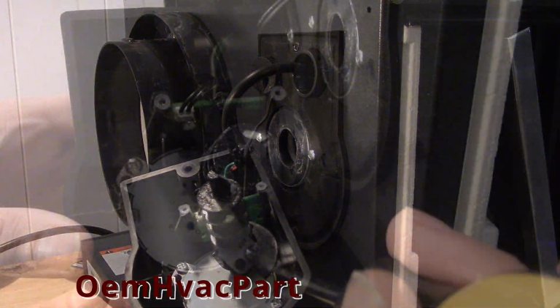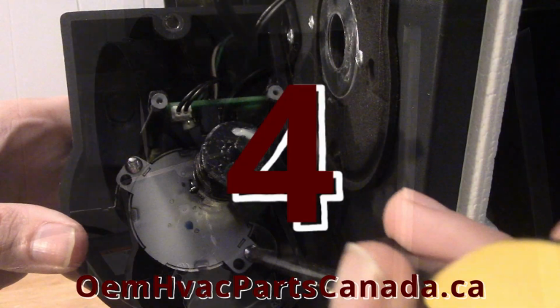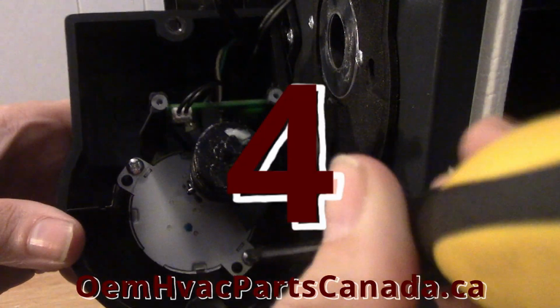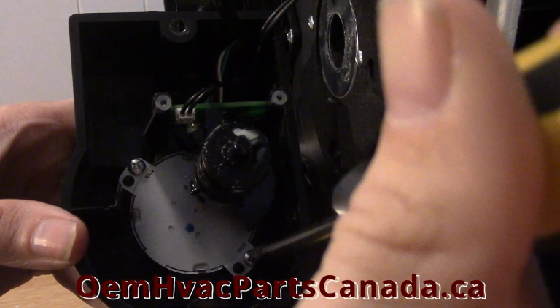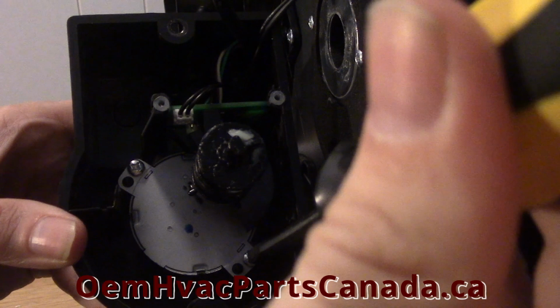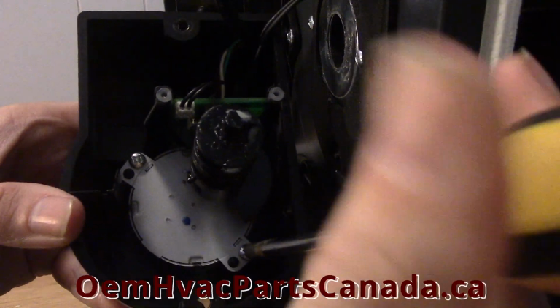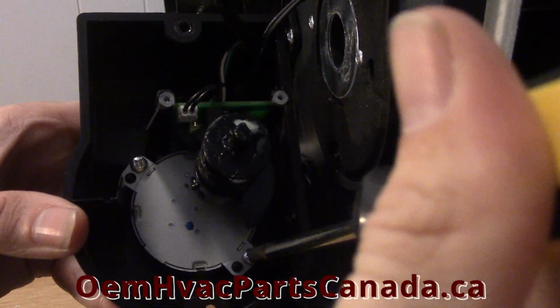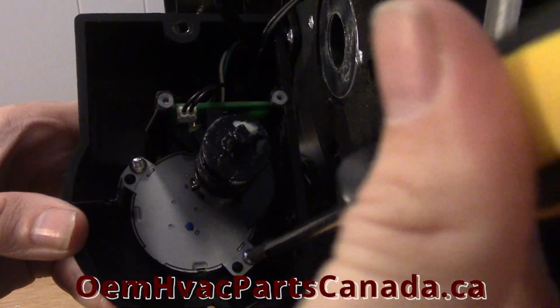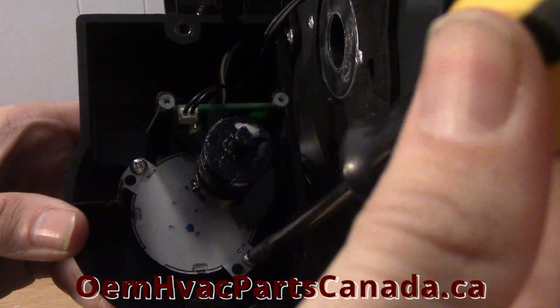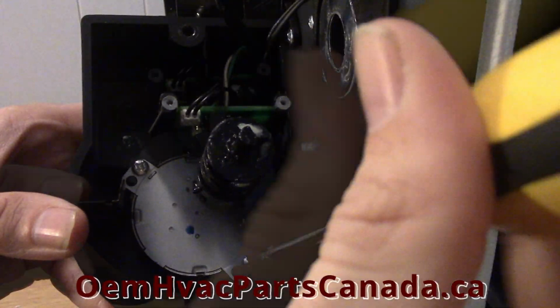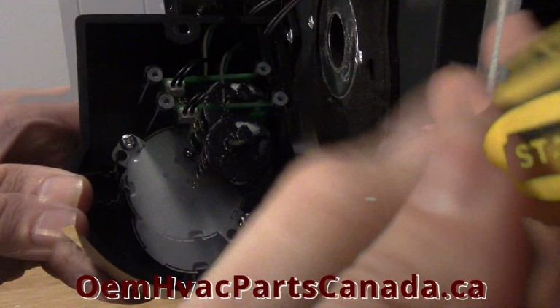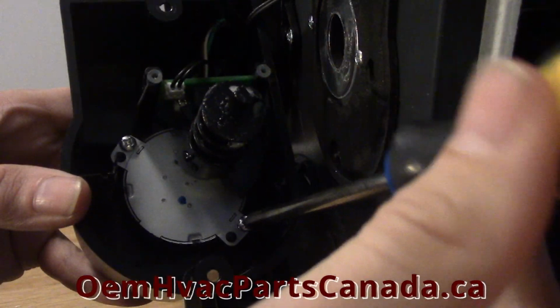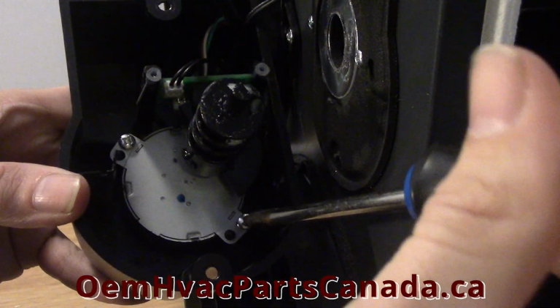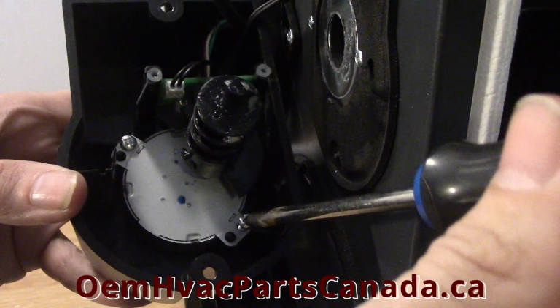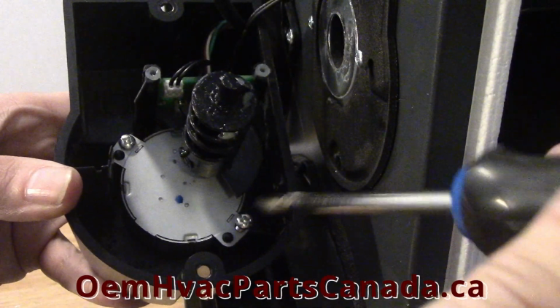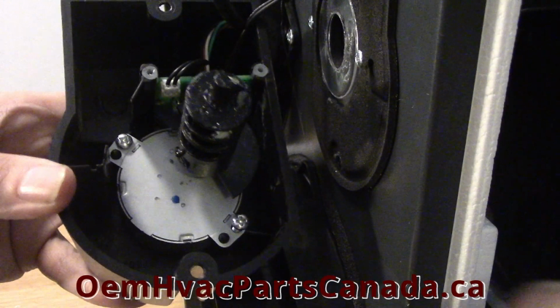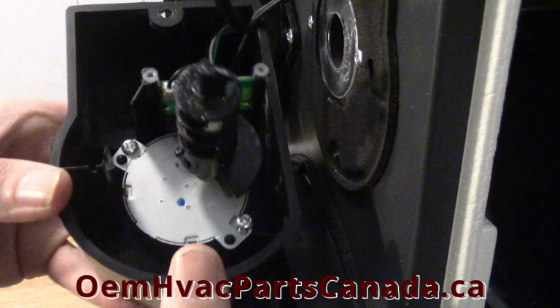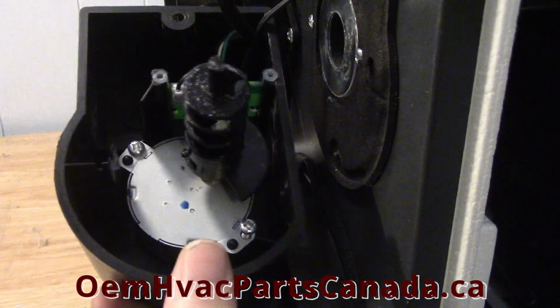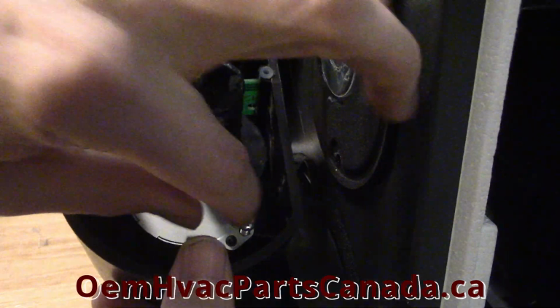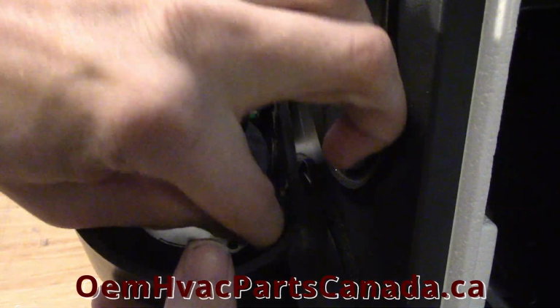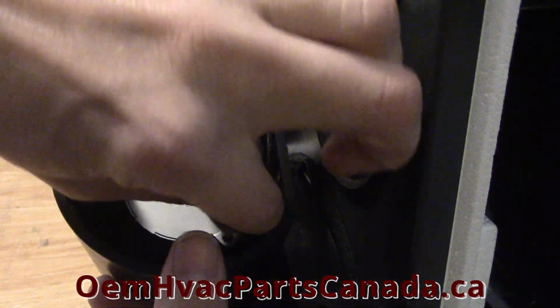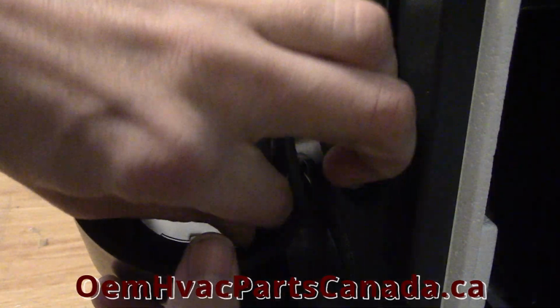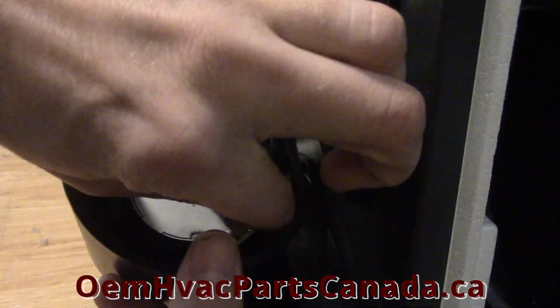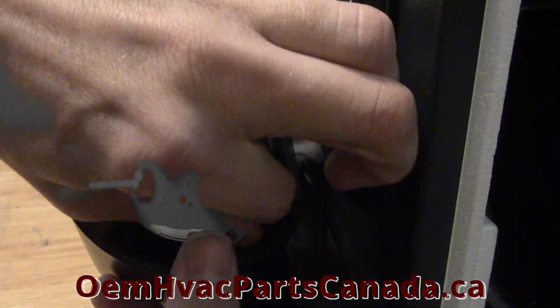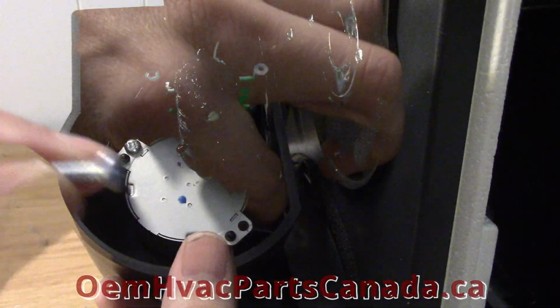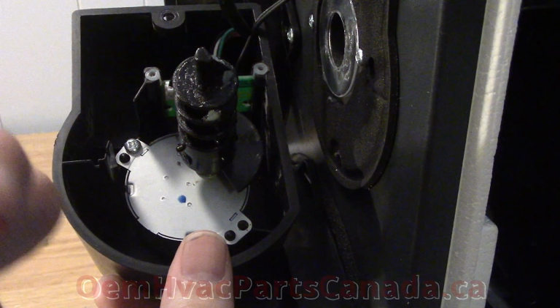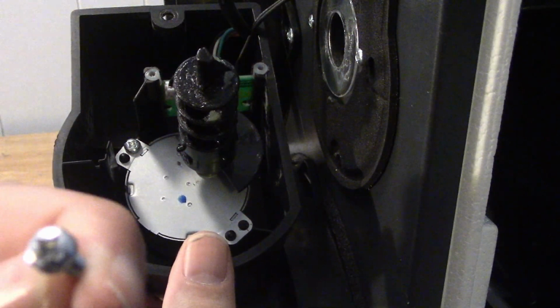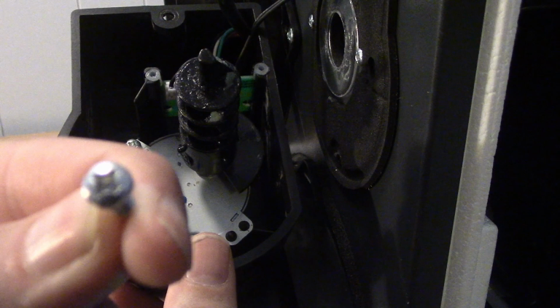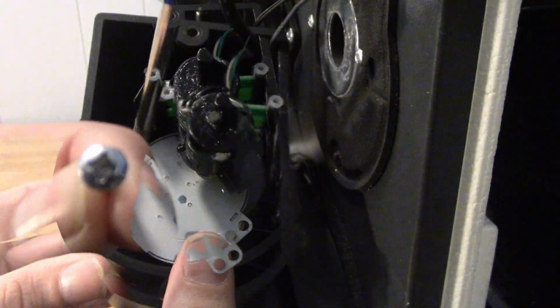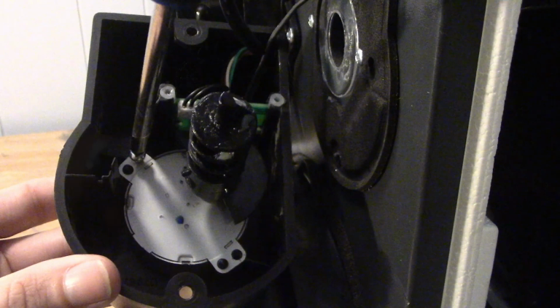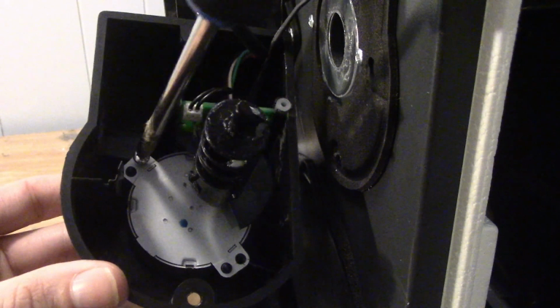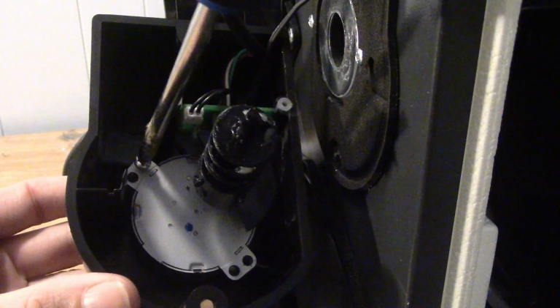Step 4: Using the Phillips screwdriver, remove both retaining screws to the damper motor. Be sure to keep track of where you're setting aside the screws.